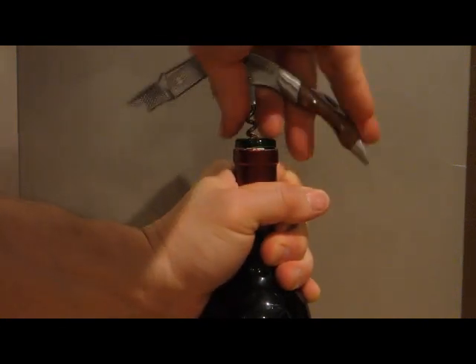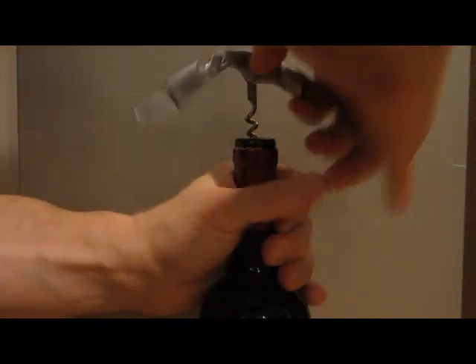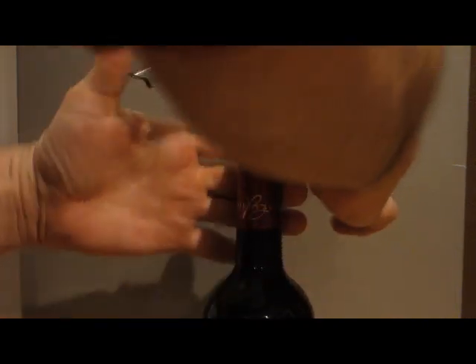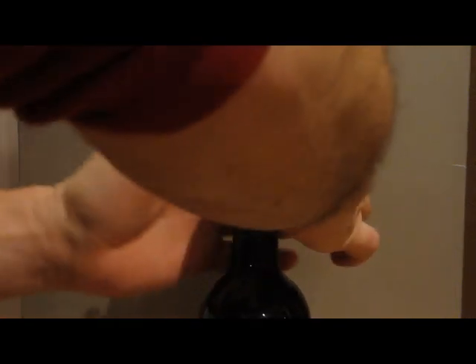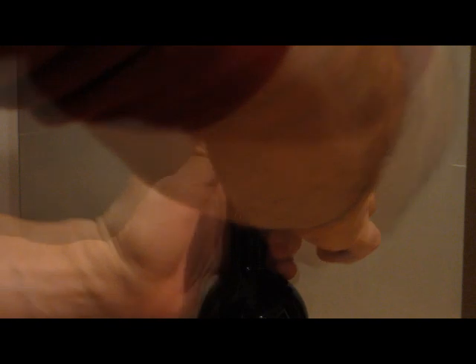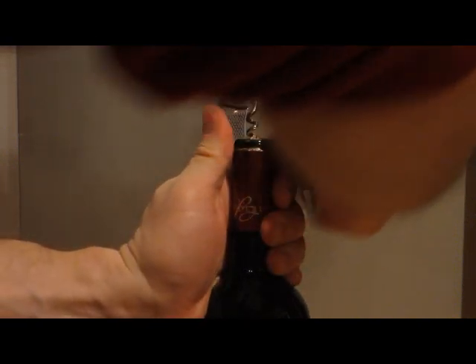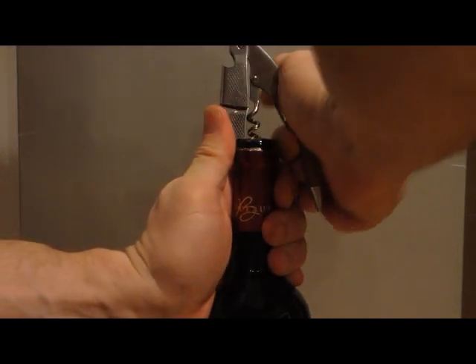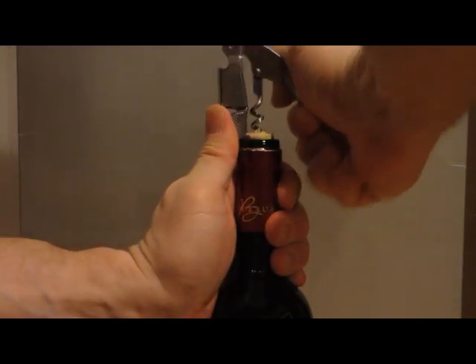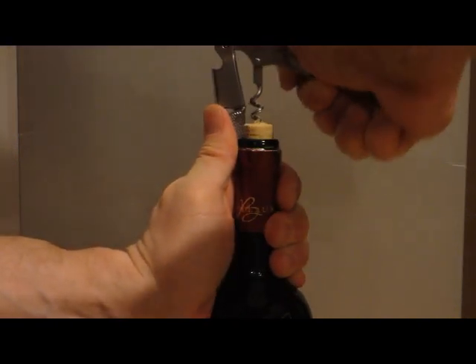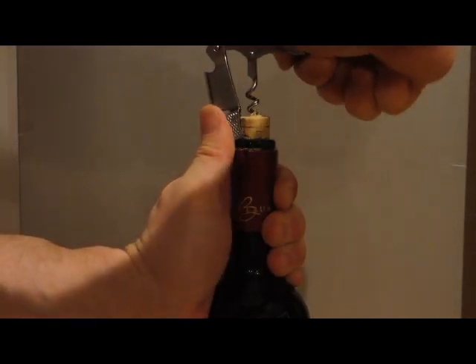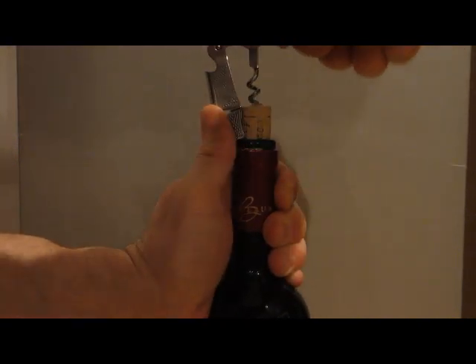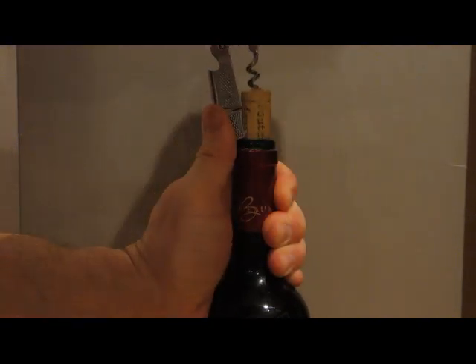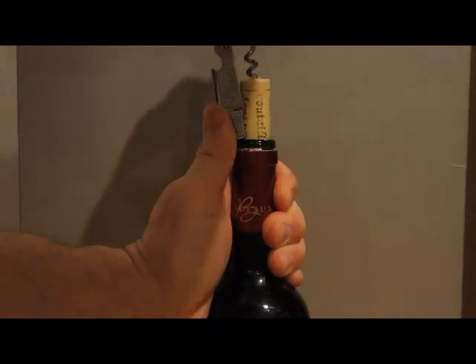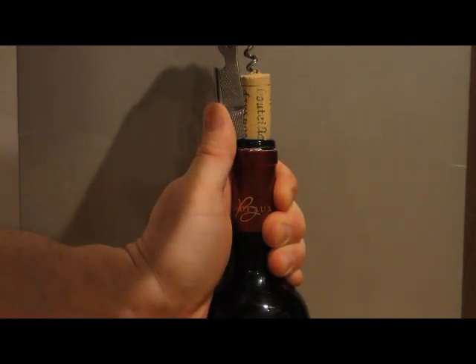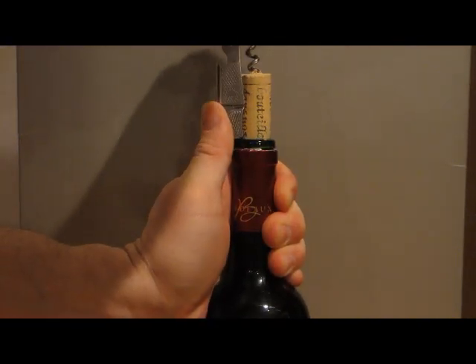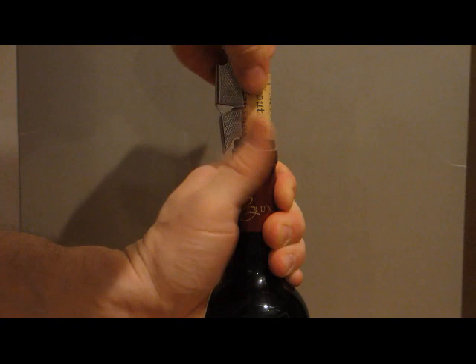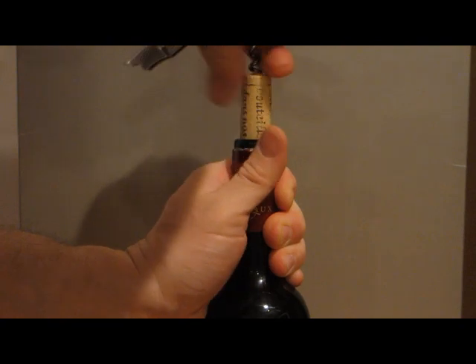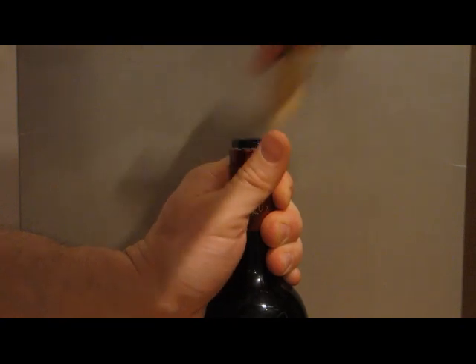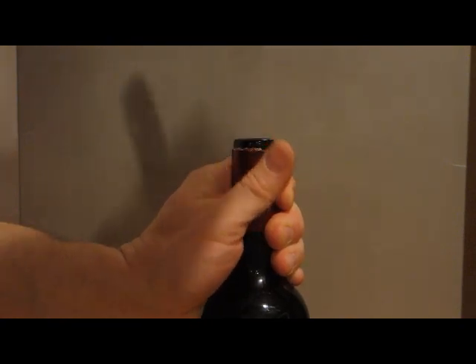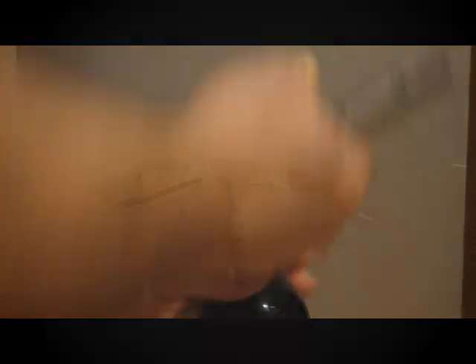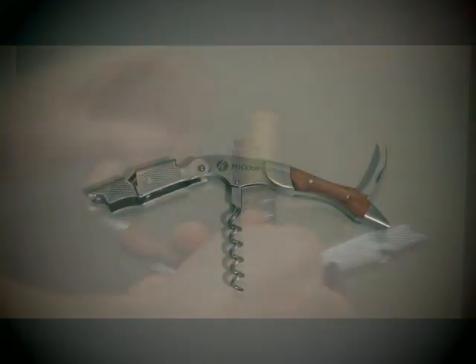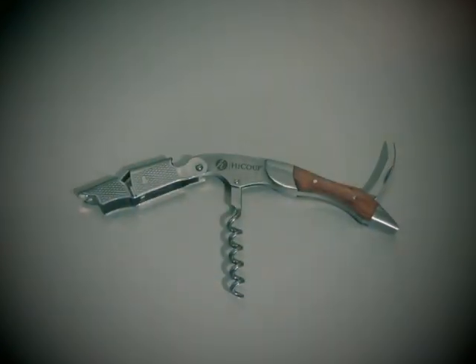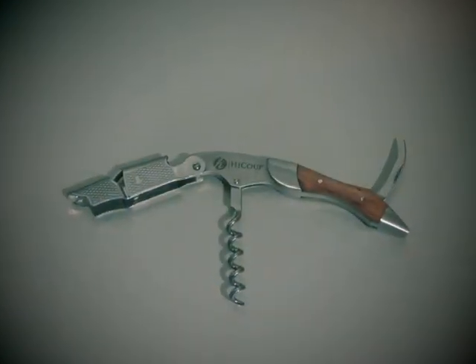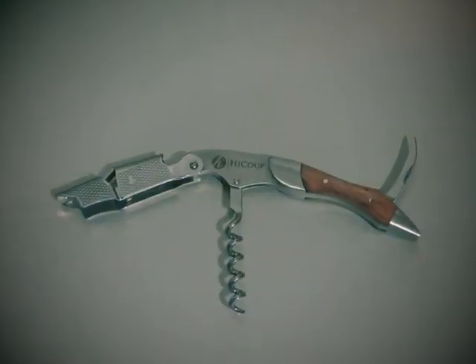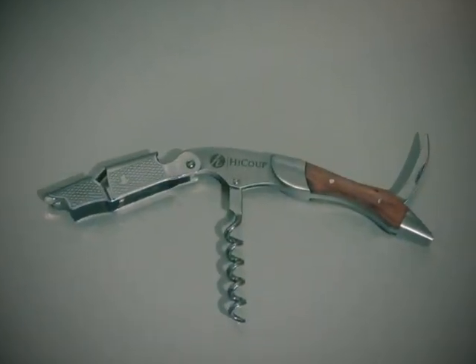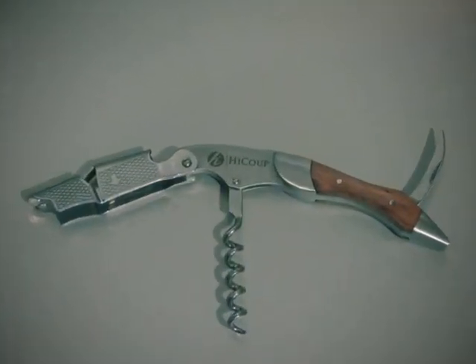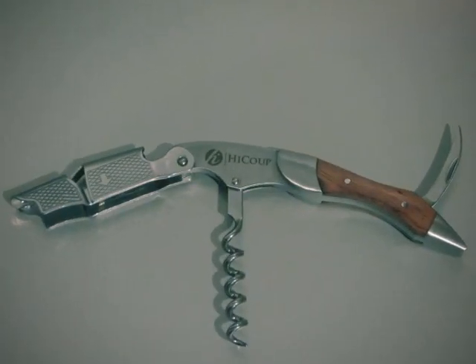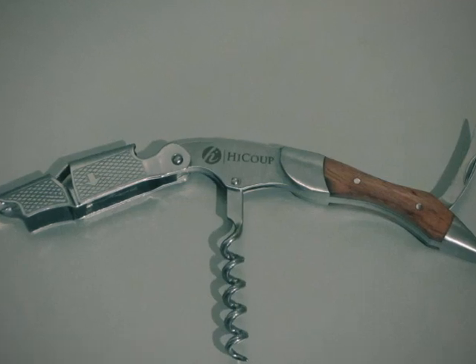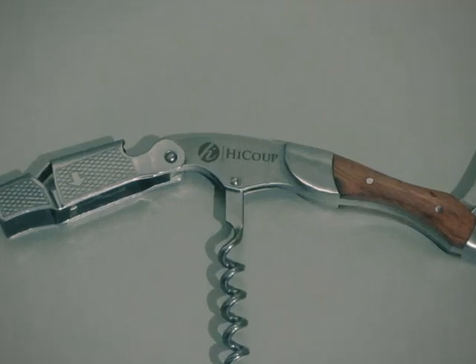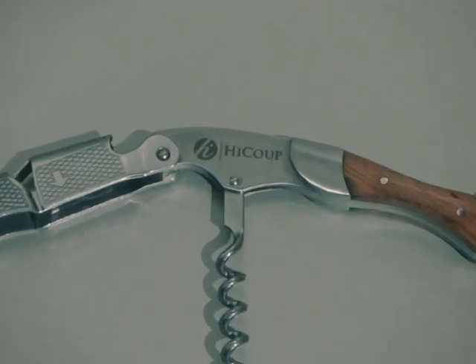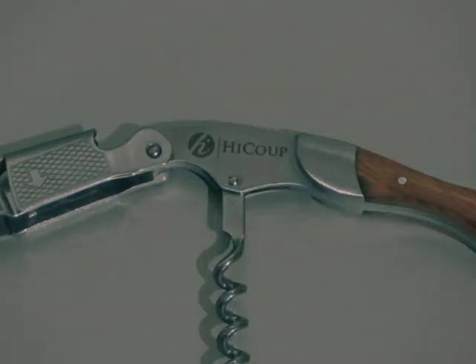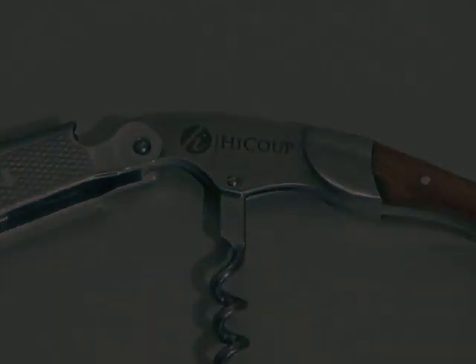The Haiku Waiters Corkscrew is an excellent piece of gear. I received it at a discount in exchange for my honest and unbiased review, and it's so nice that I've decided to keep it for myself rather than give it away for Christmas. I really like this piece of gear, and you will too. Thank you.